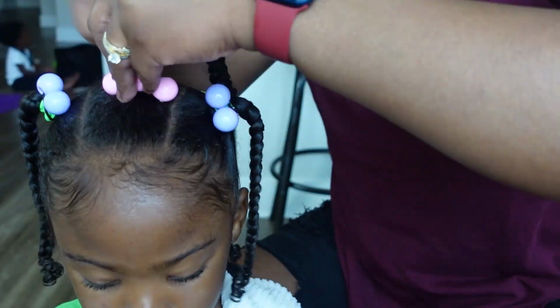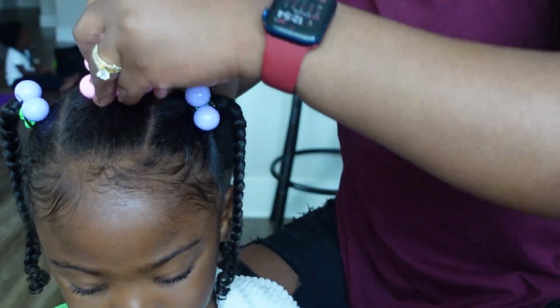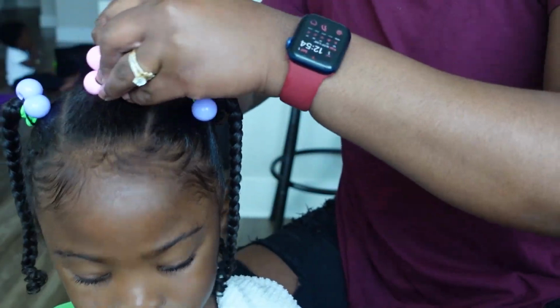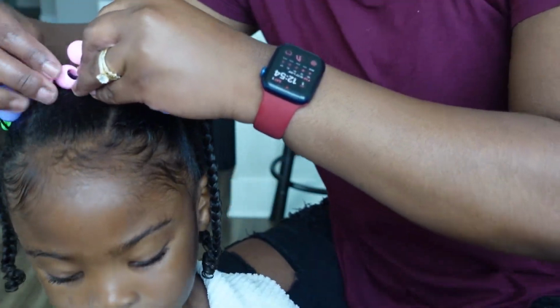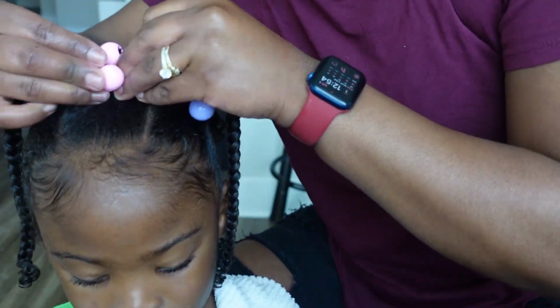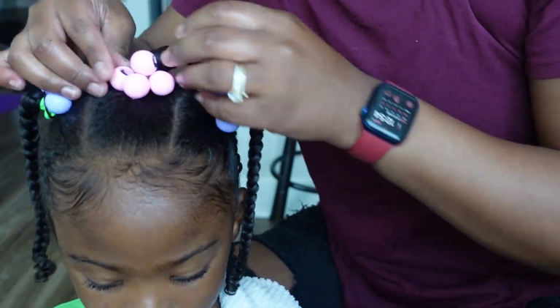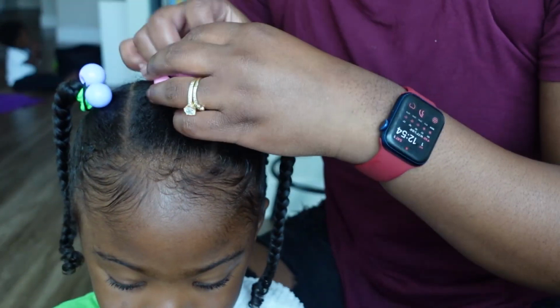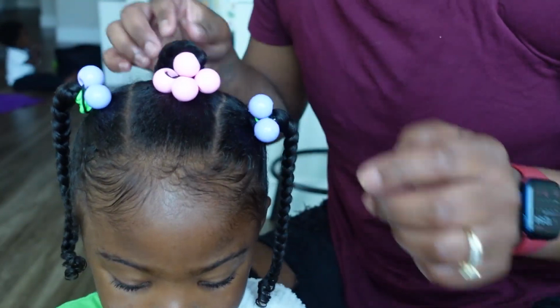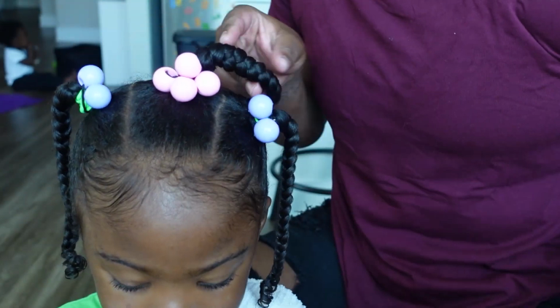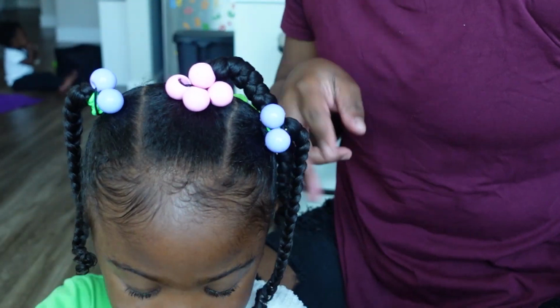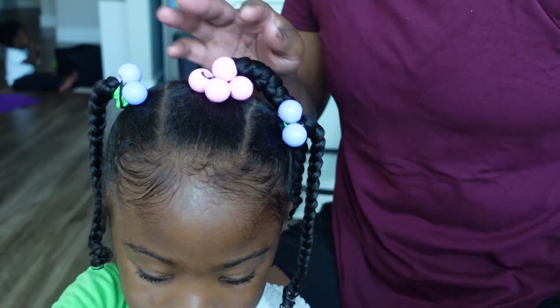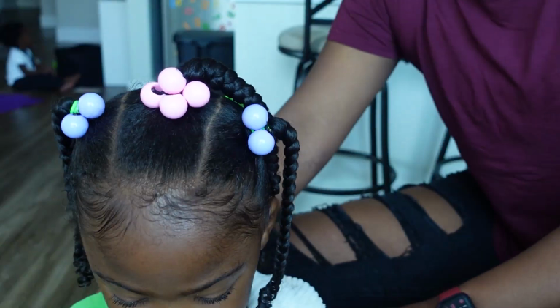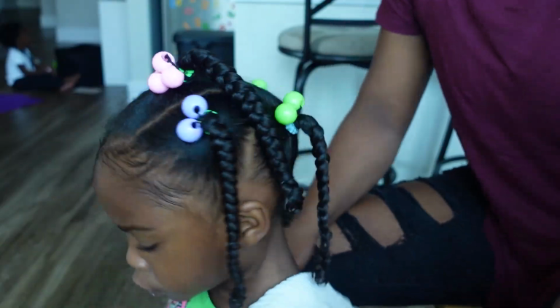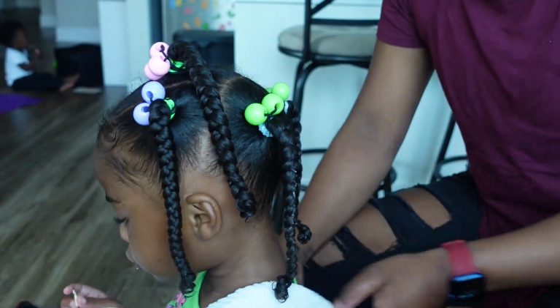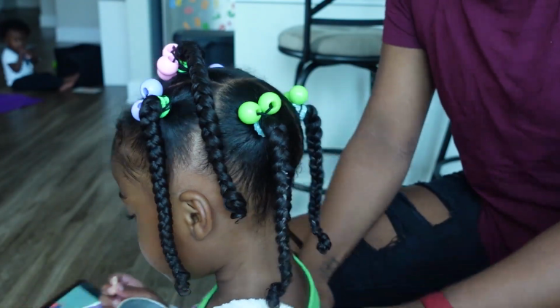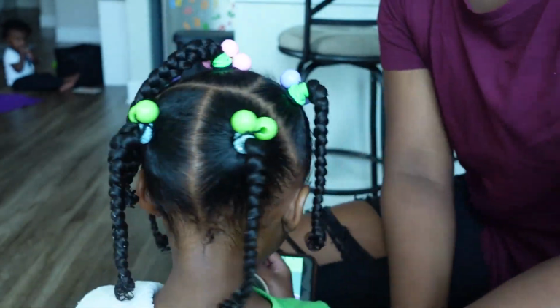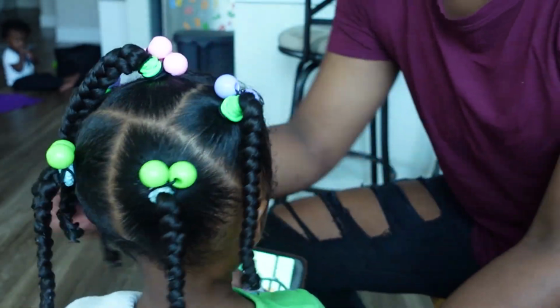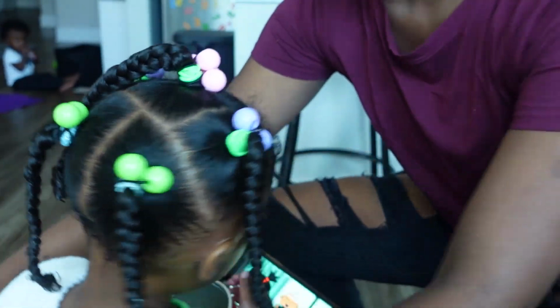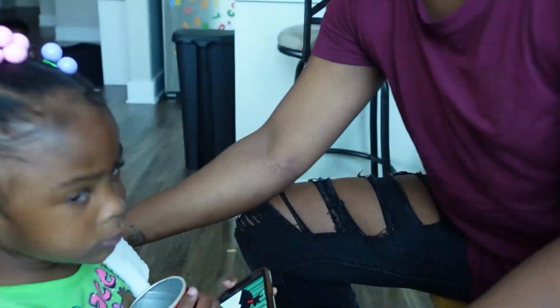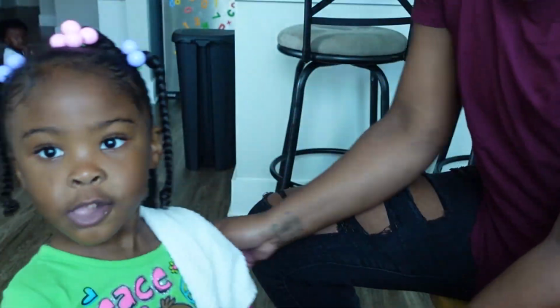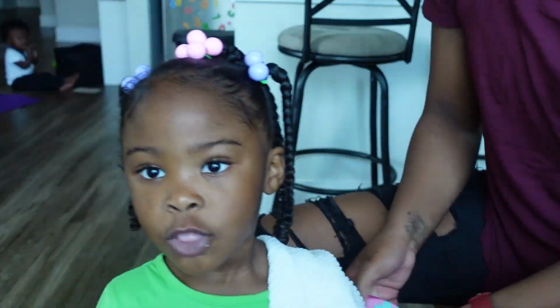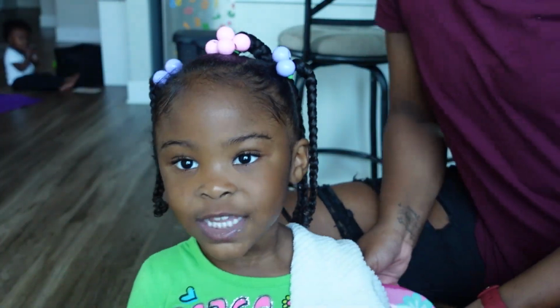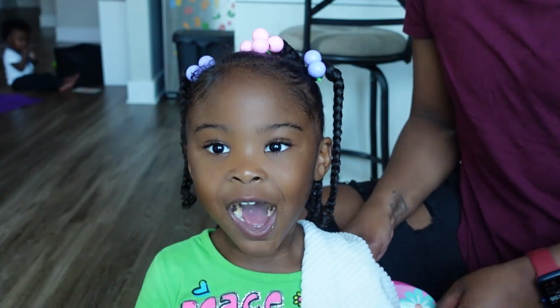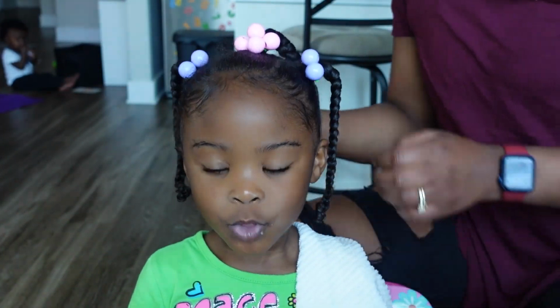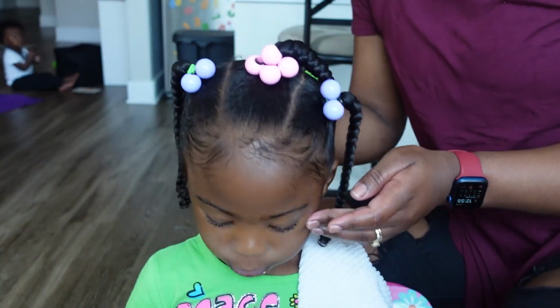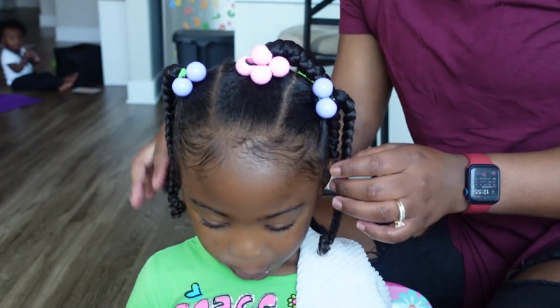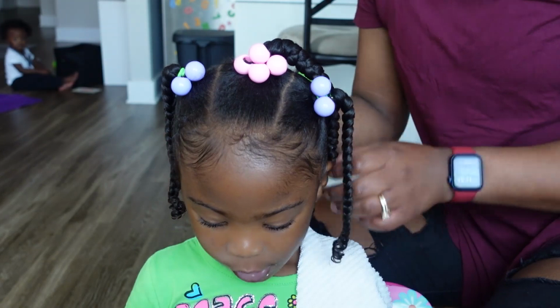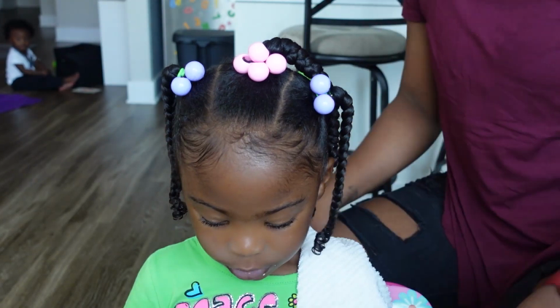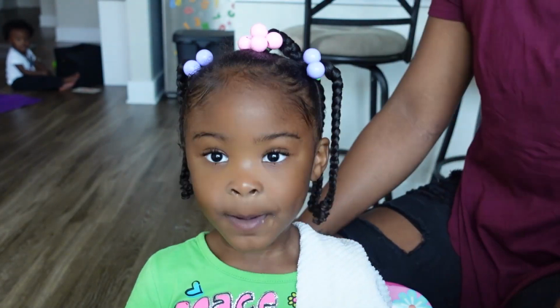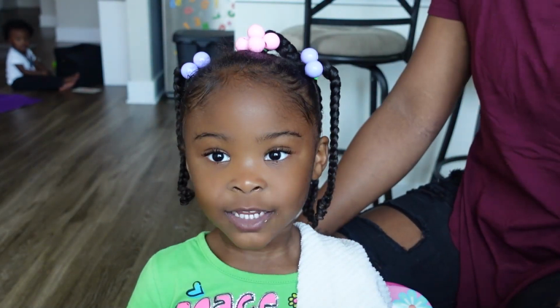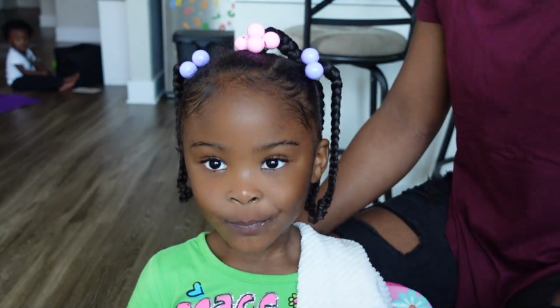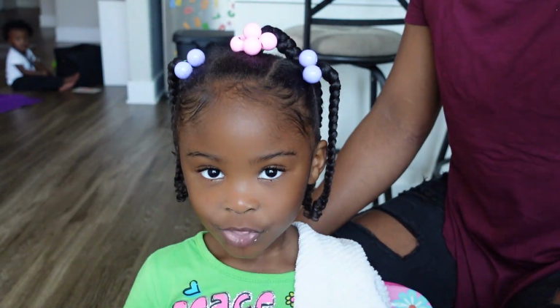And this is the final look. Thank you guys so much for watching, and I hope you enjoyed. We'll see you in the next video. Bye!